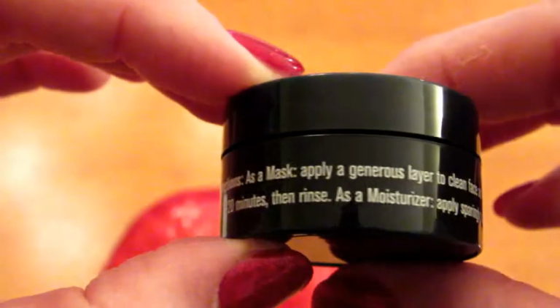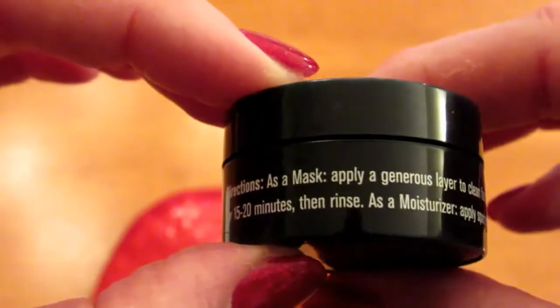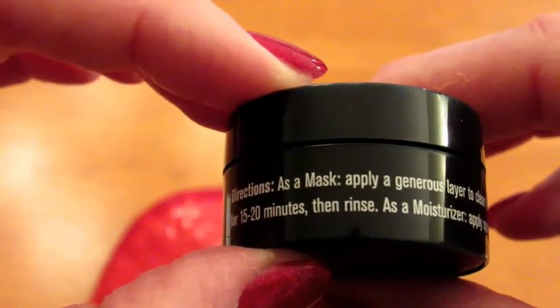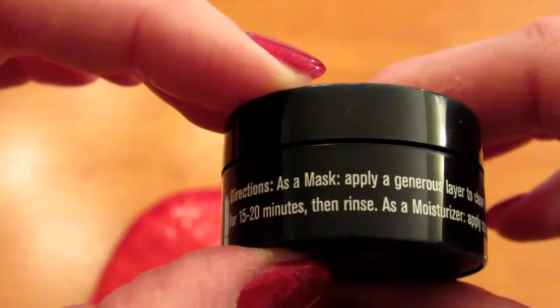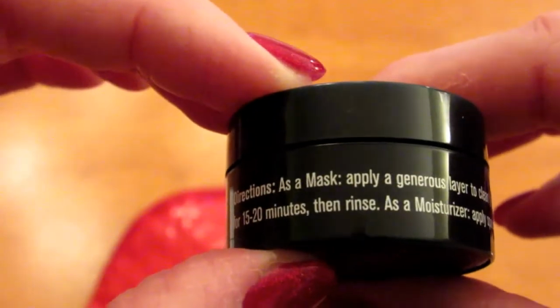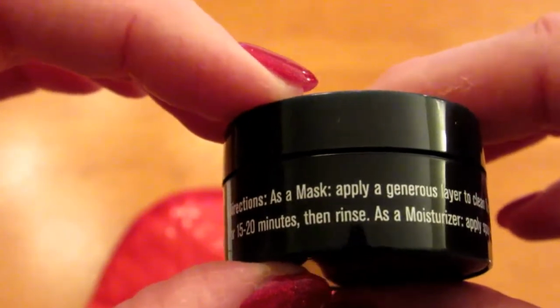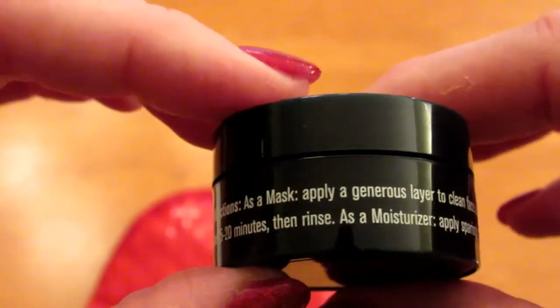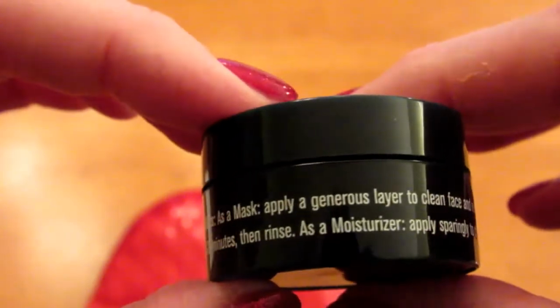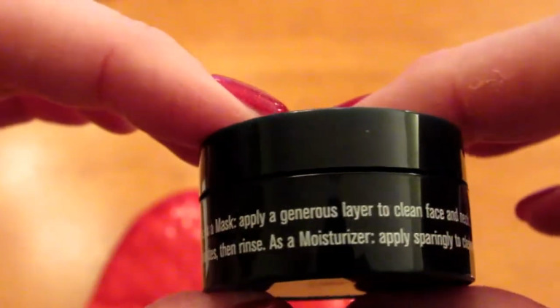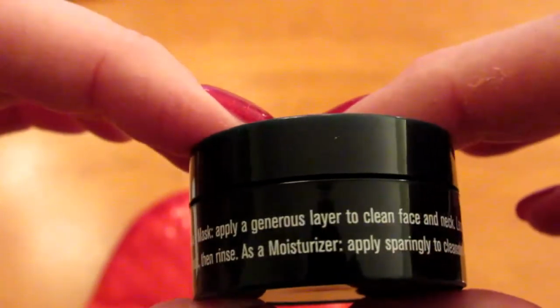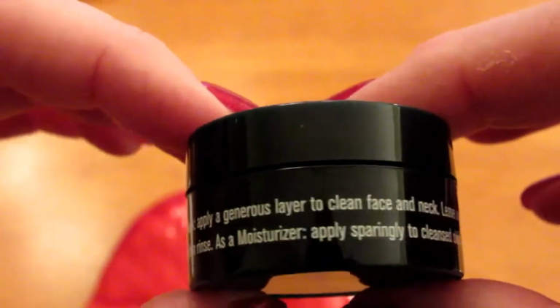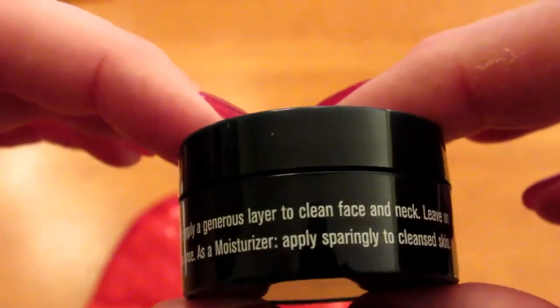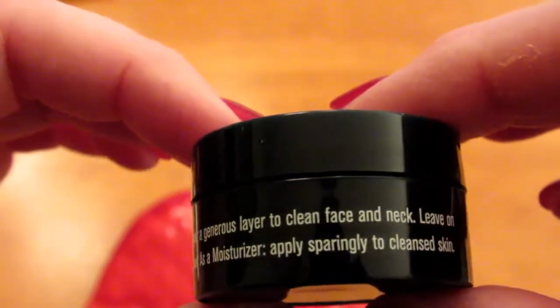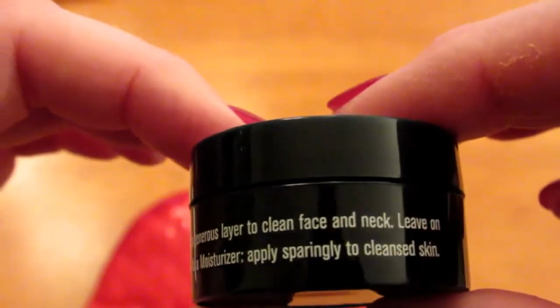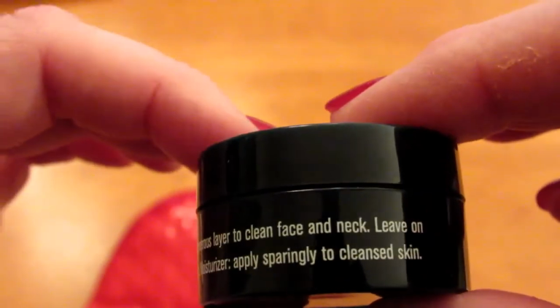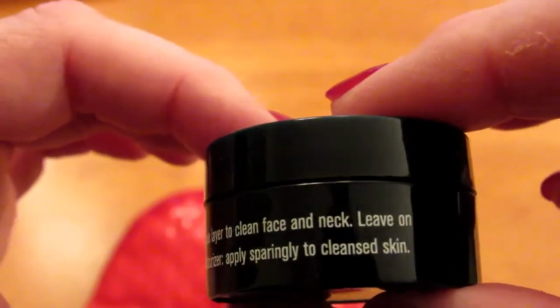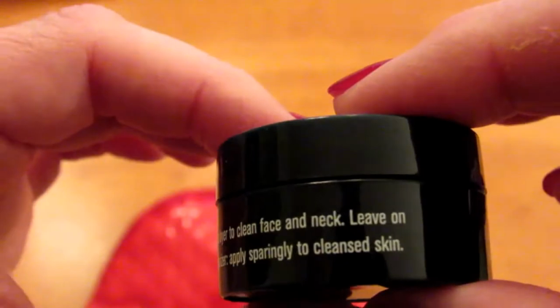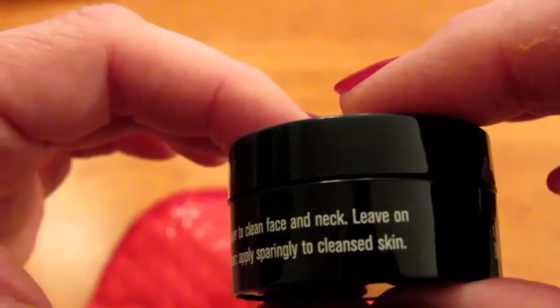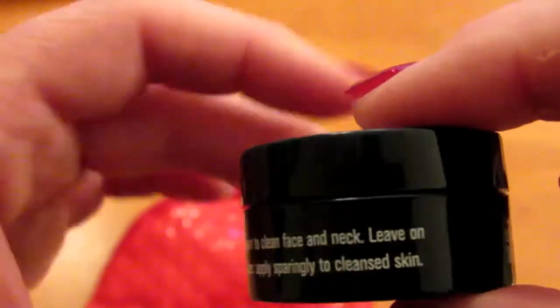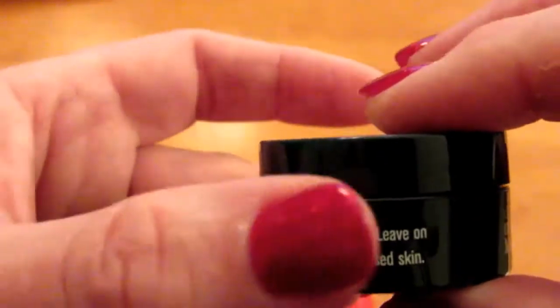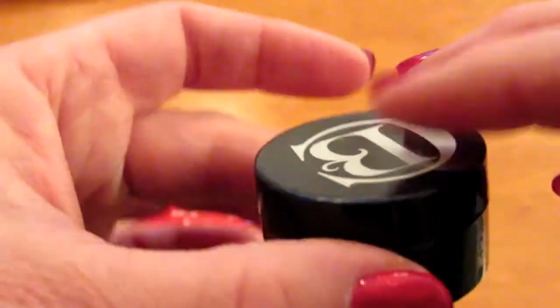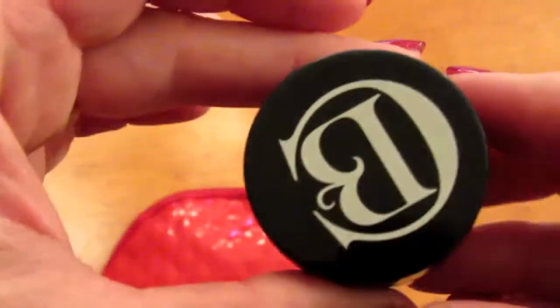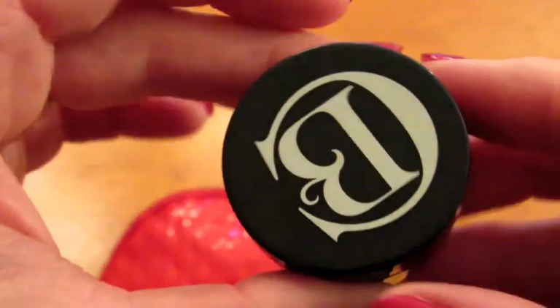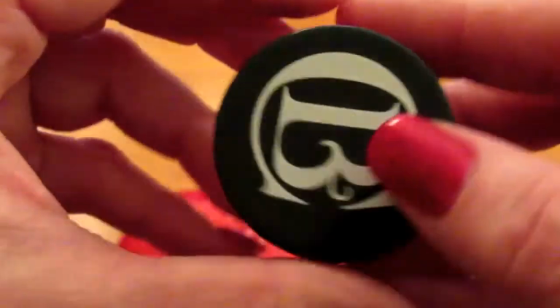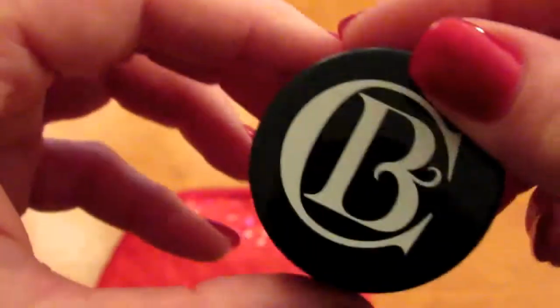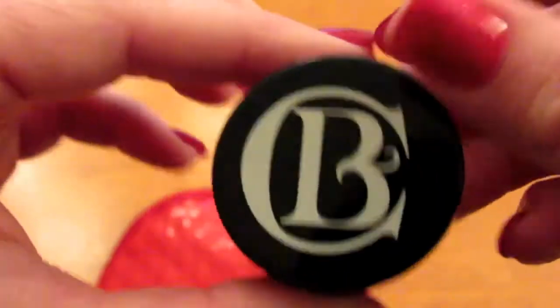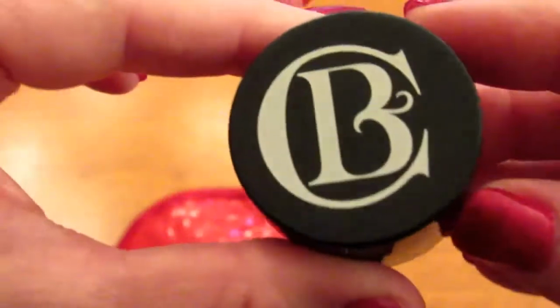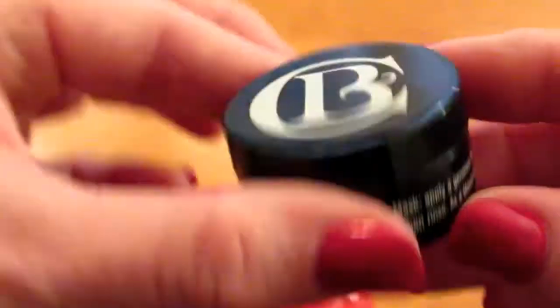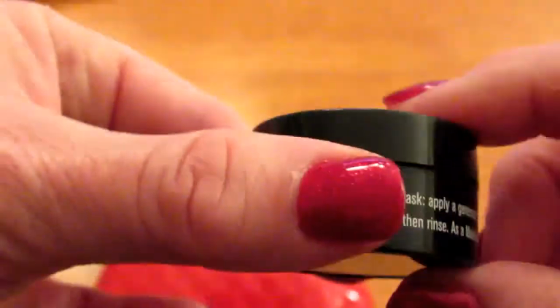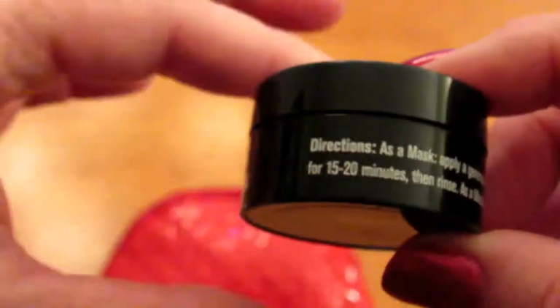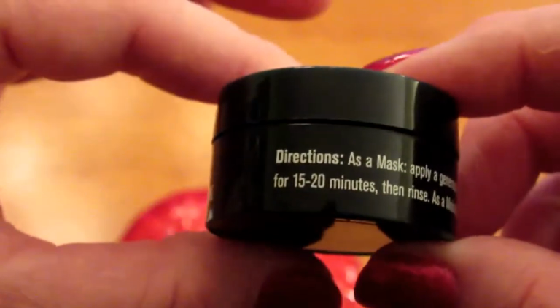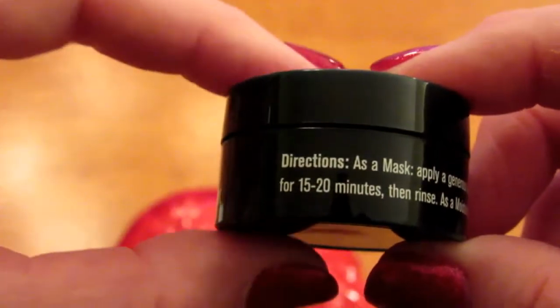Leave on for 15 to 20 minutes, then rinse. As a moisturizer, apply sparingly to cleansed skin. I think I might try this as a mask. I think that's pretty cool.